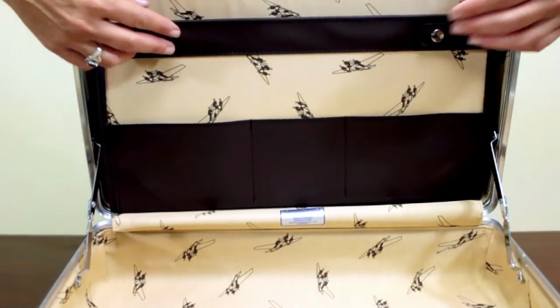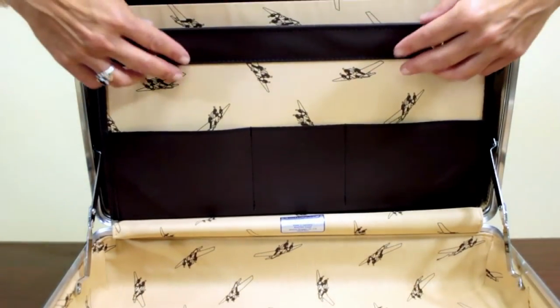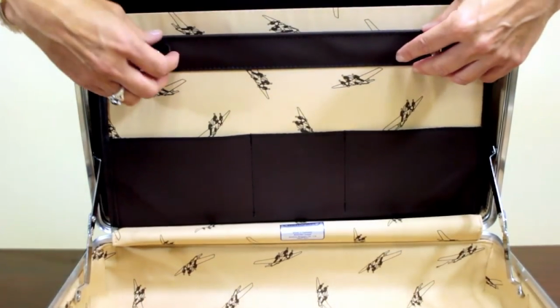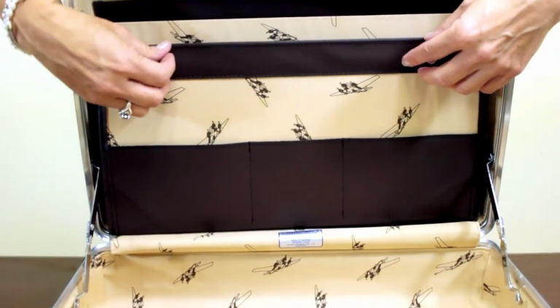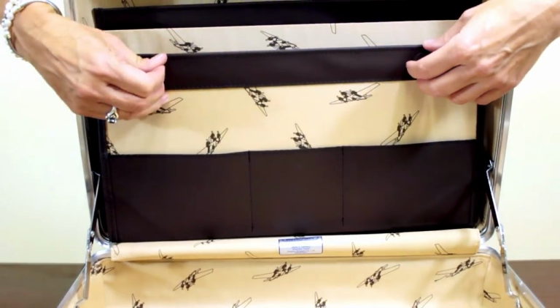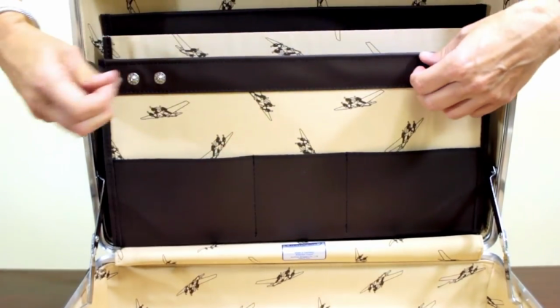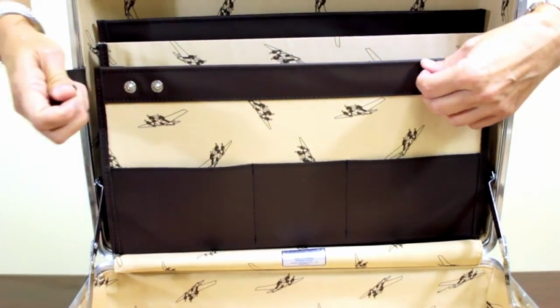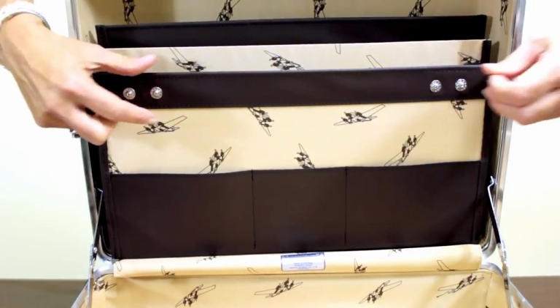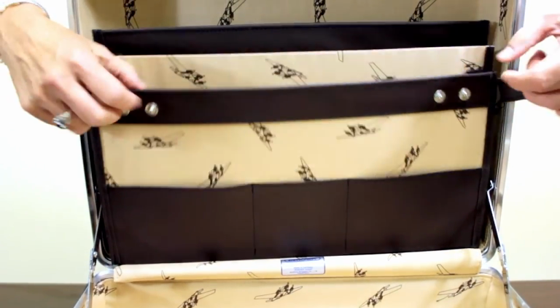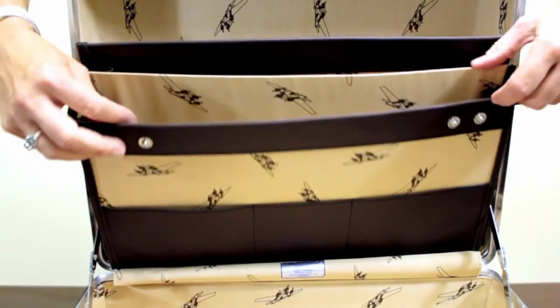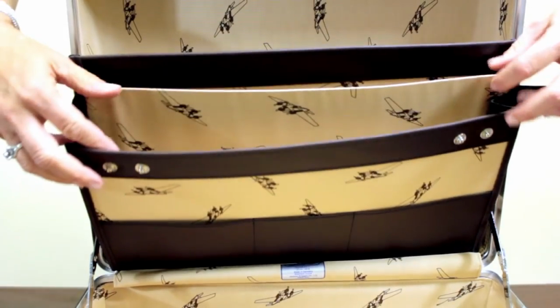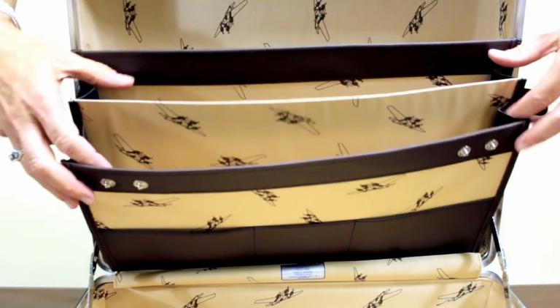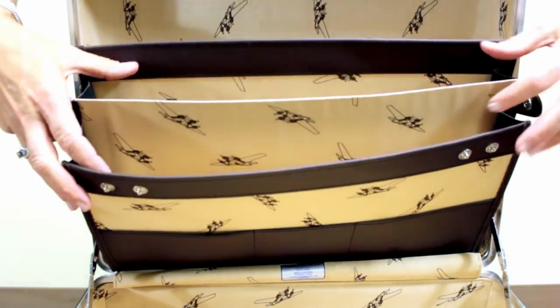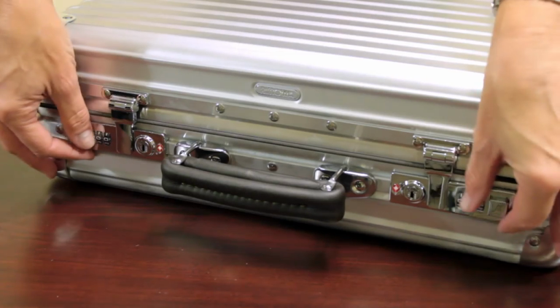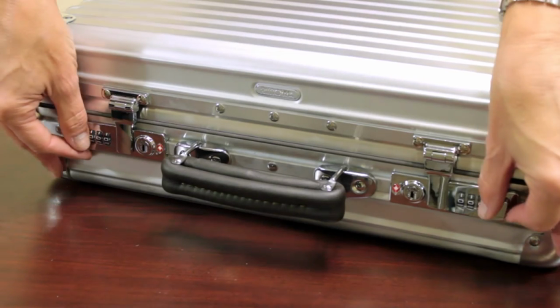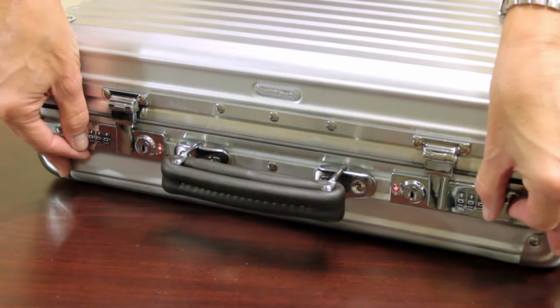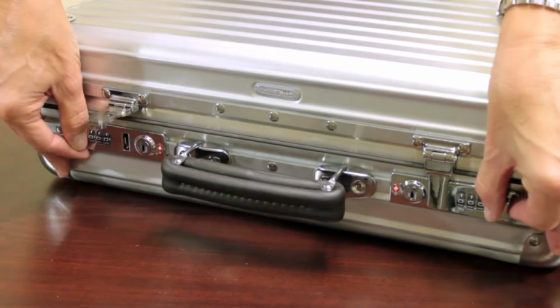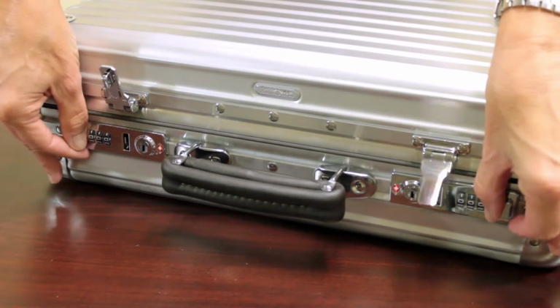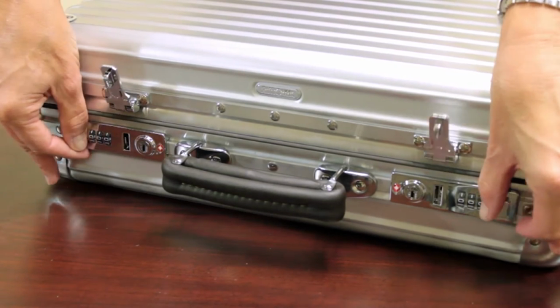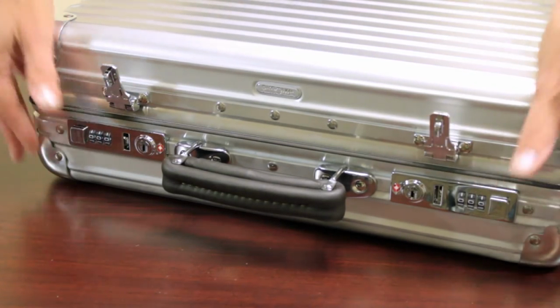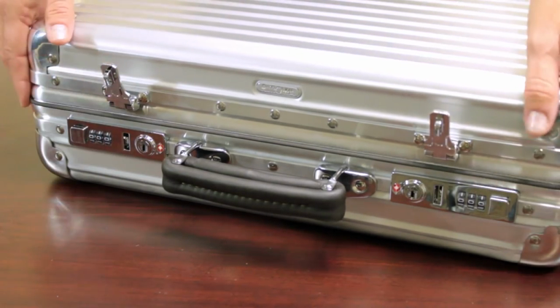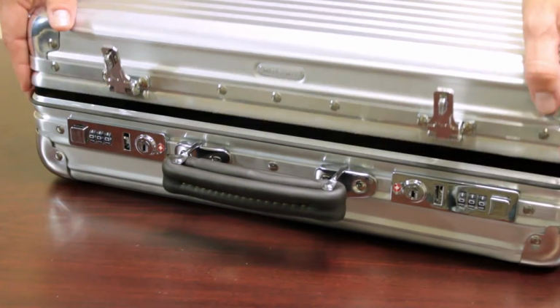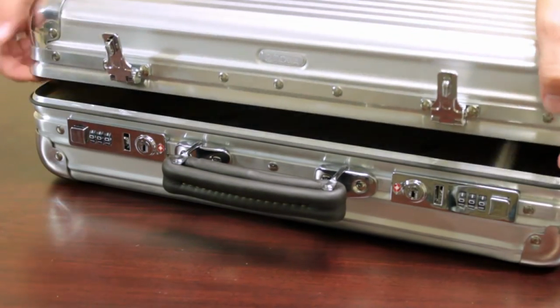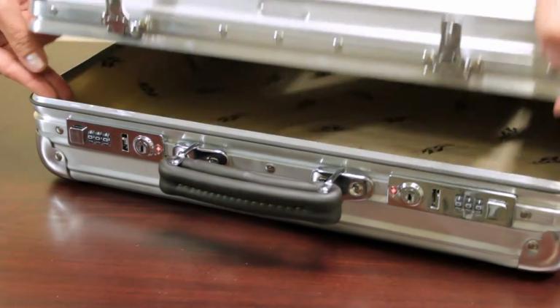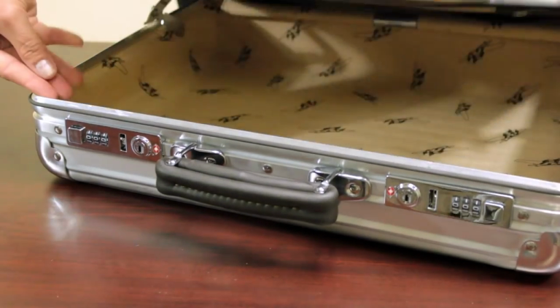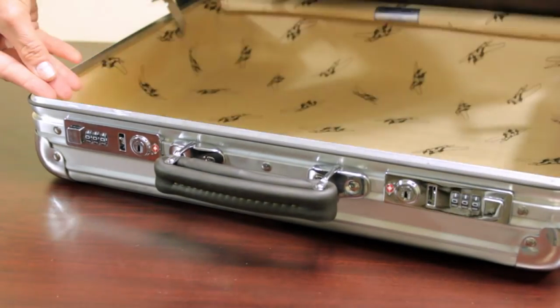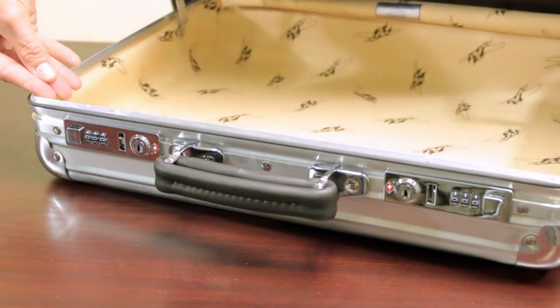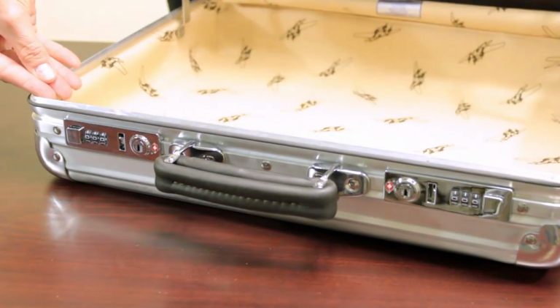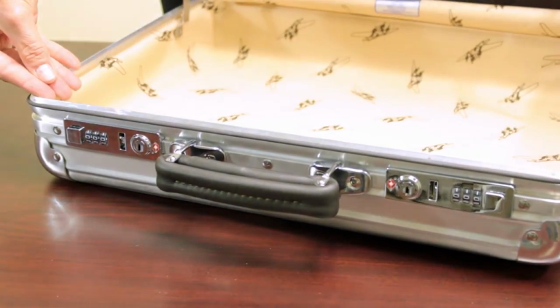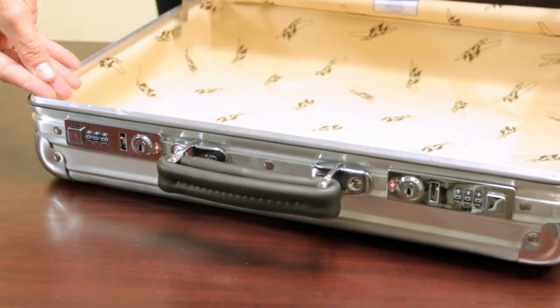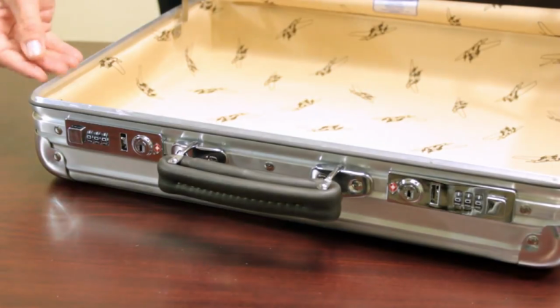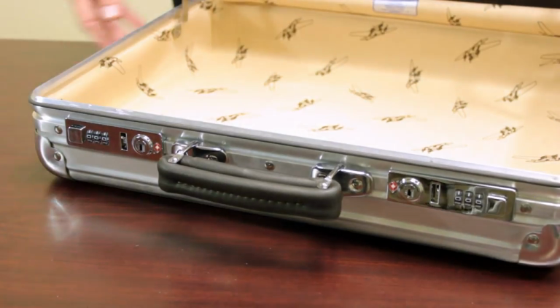The attaché has an organizational panel, the lever action locks, and holds up to a 15.4-inch laptop.